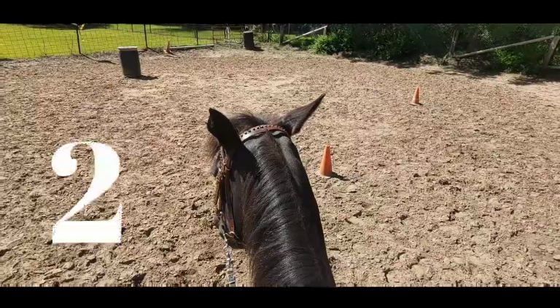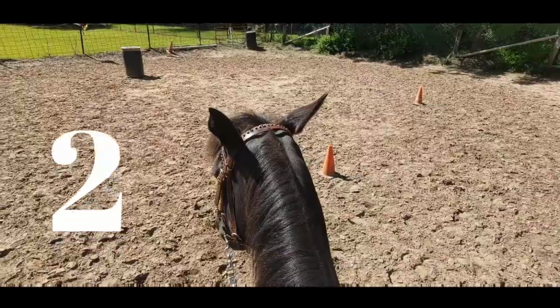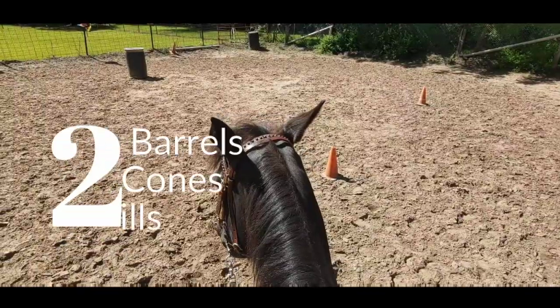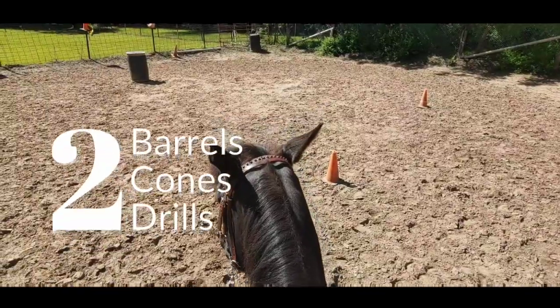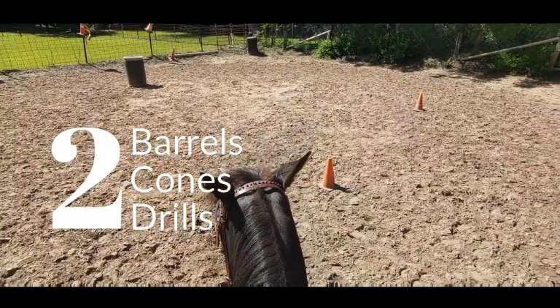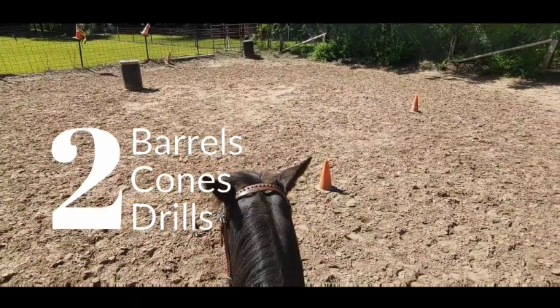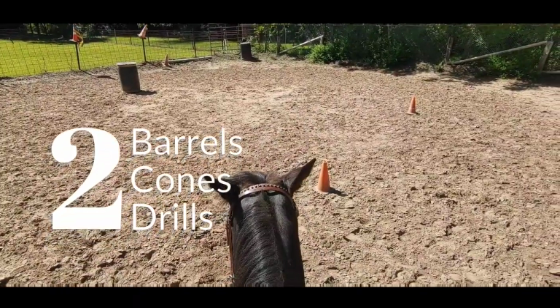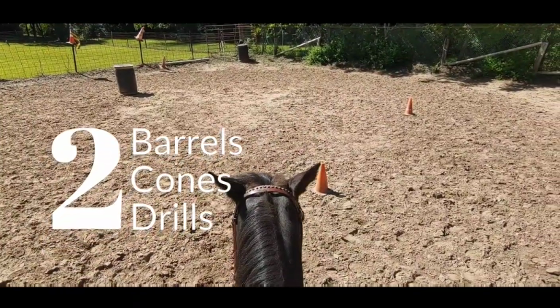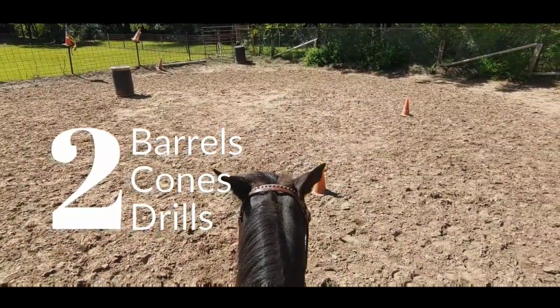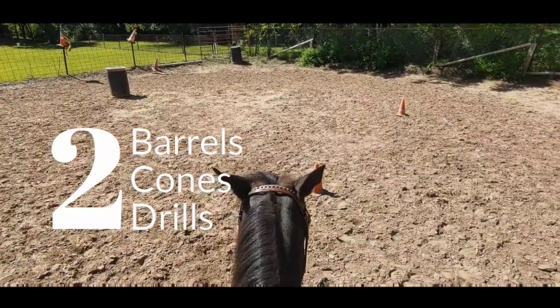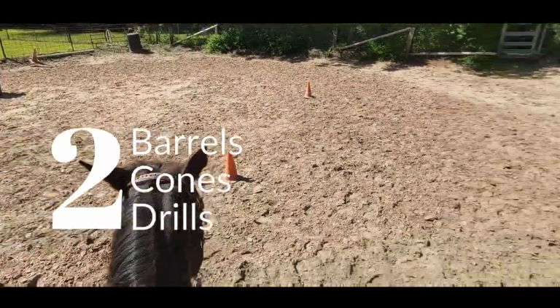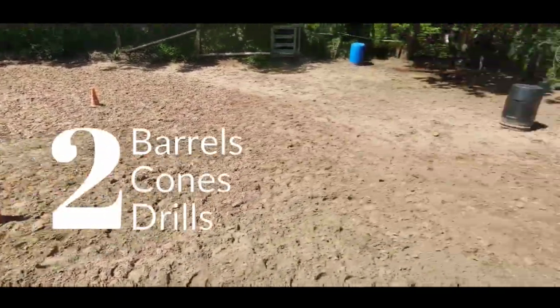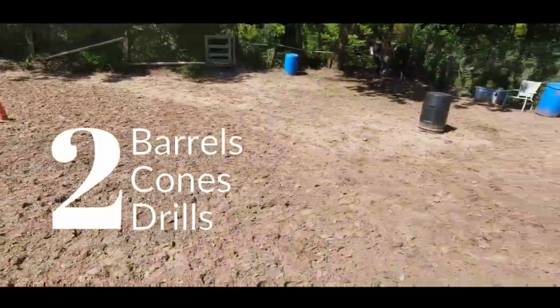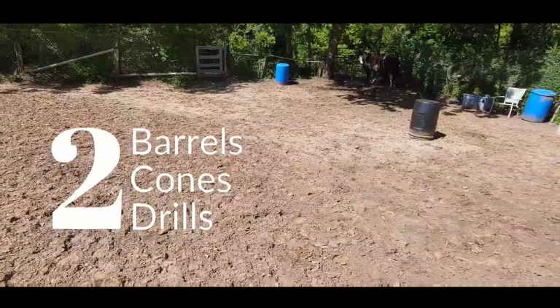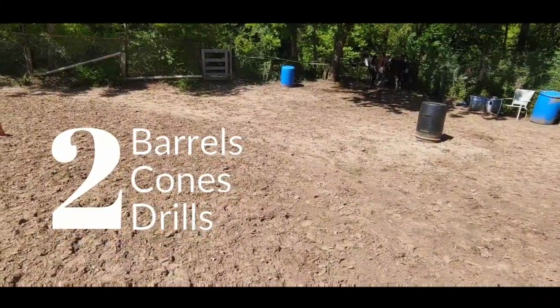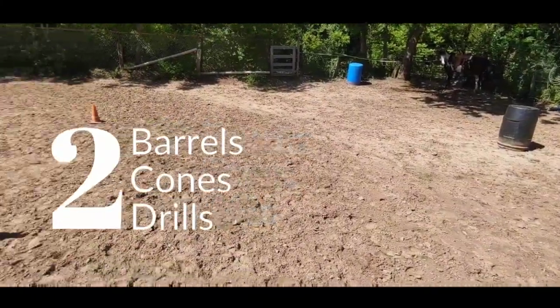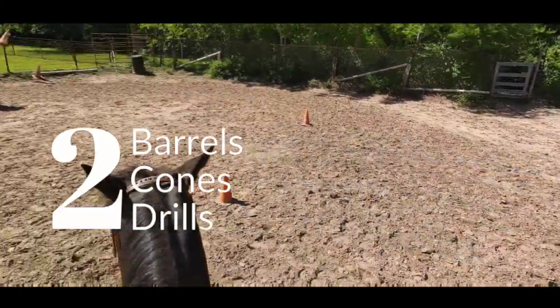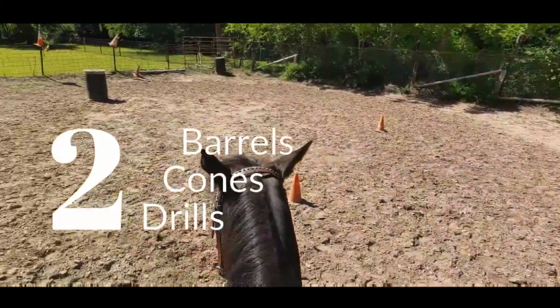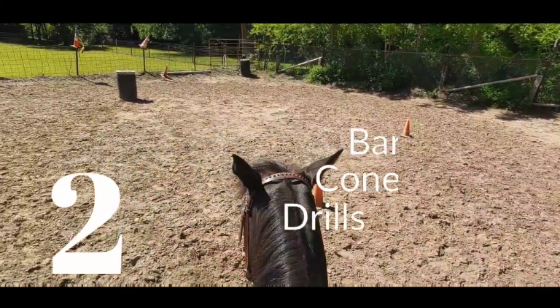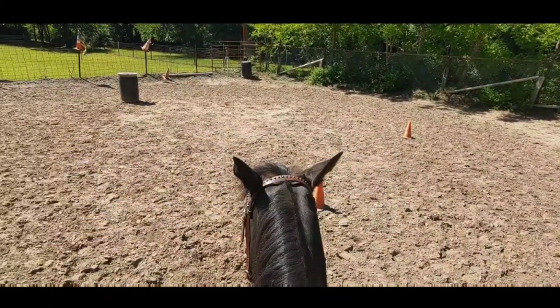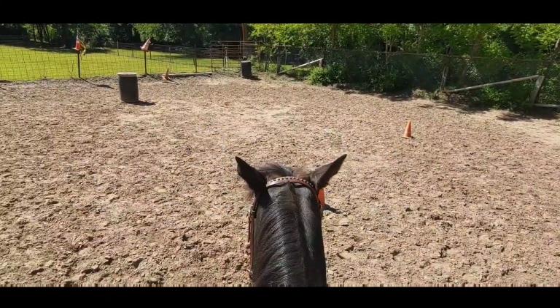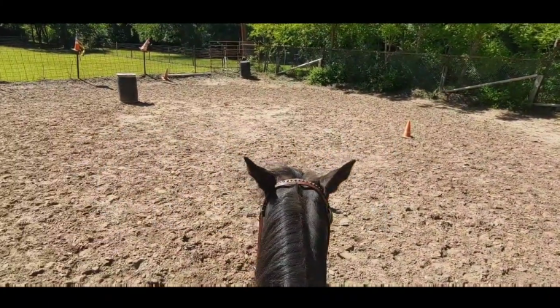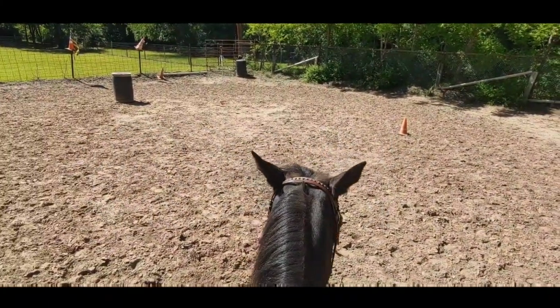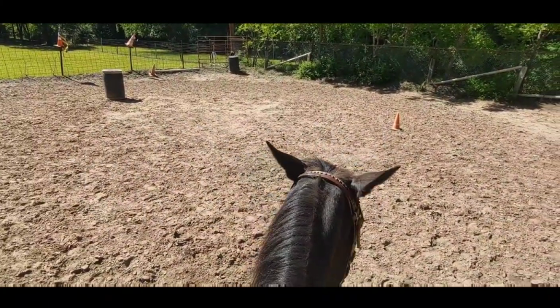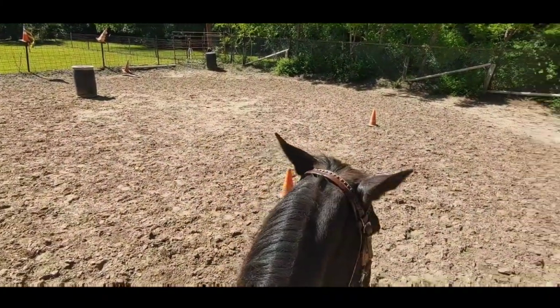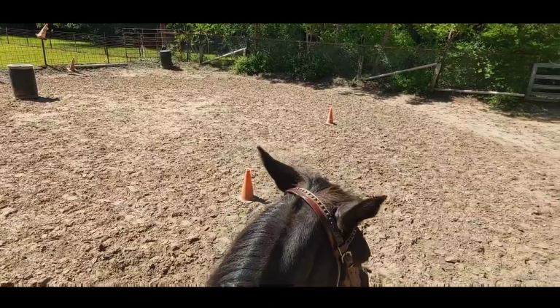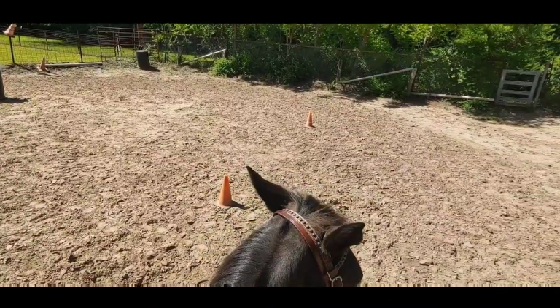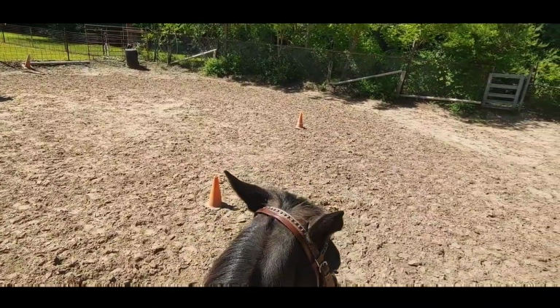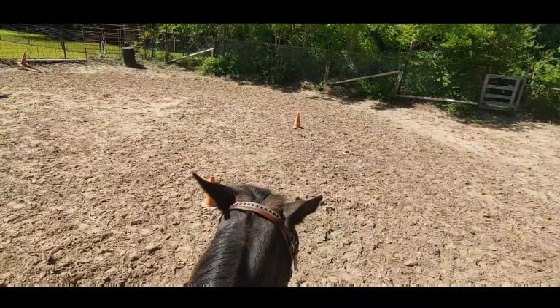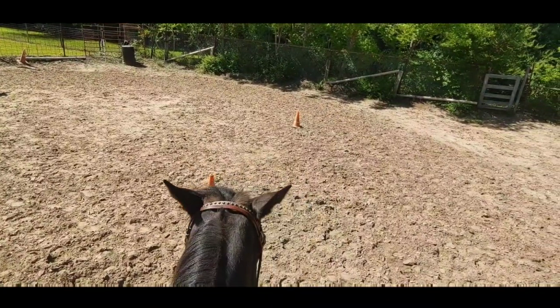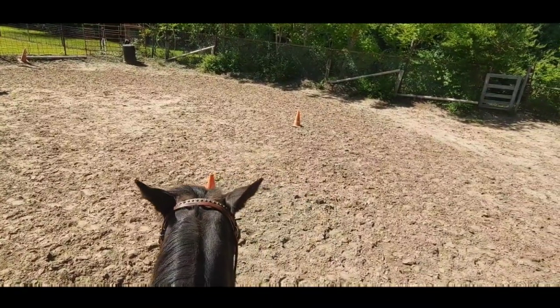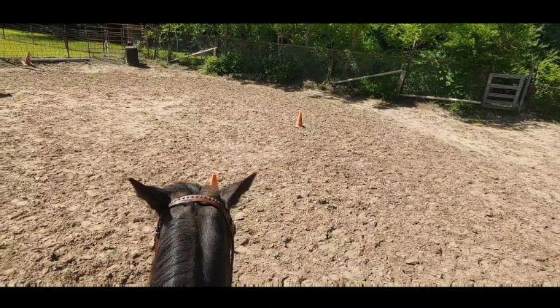Hello everybody, and today we are doing a two barrel and two cone drill. Our barrels are set approximately 90 feet apart and our cones are about 20 feet apart.